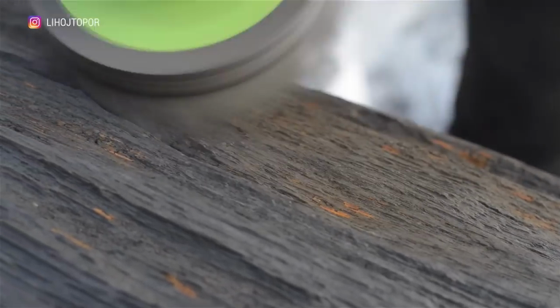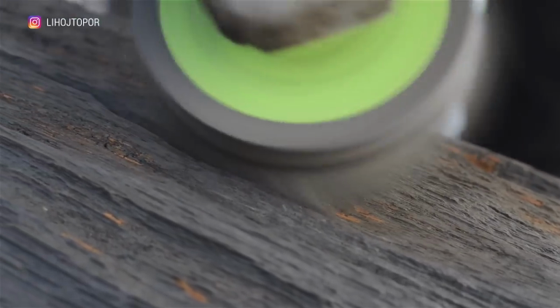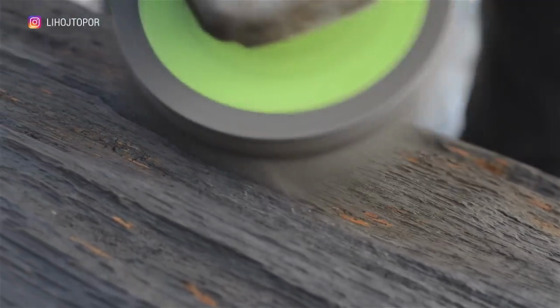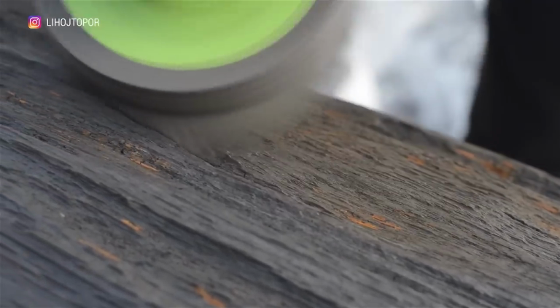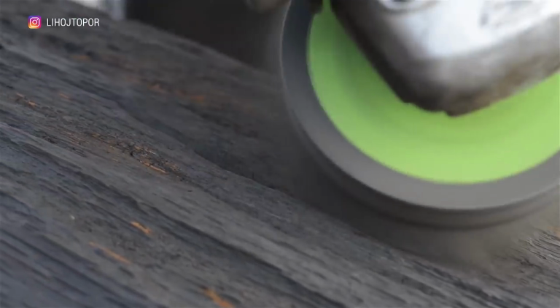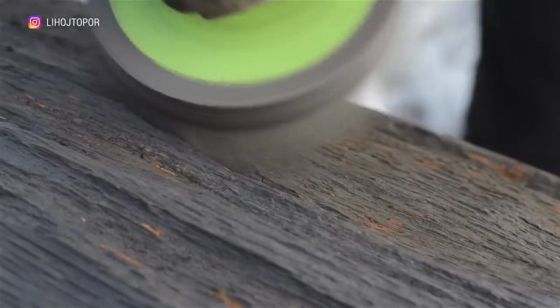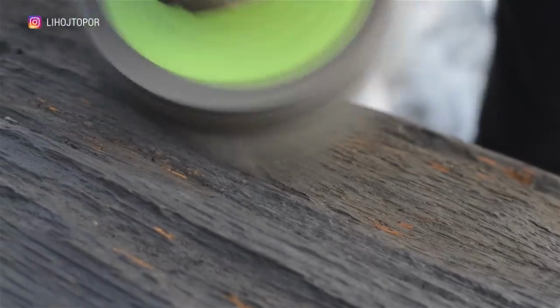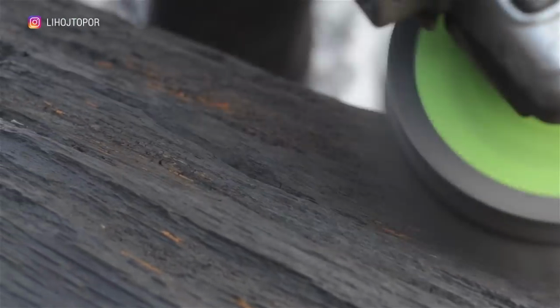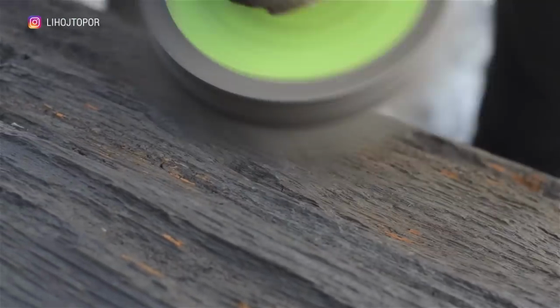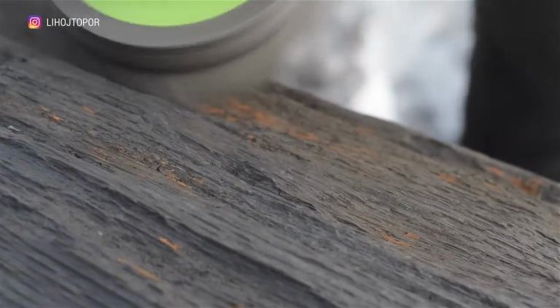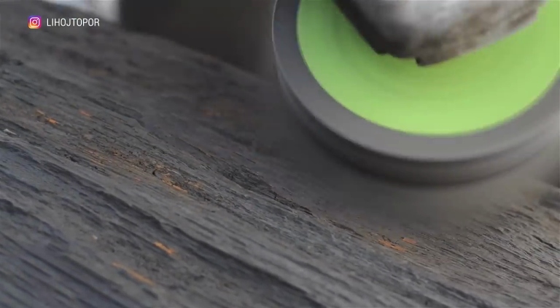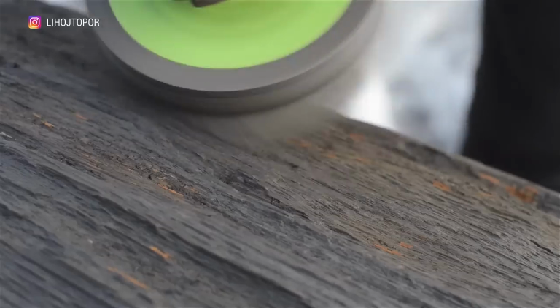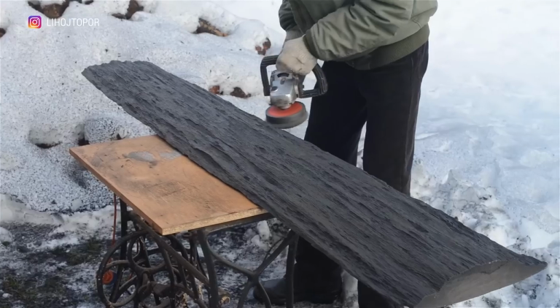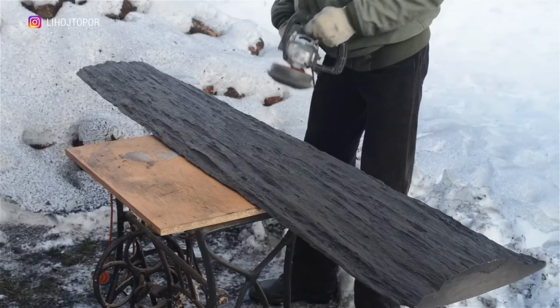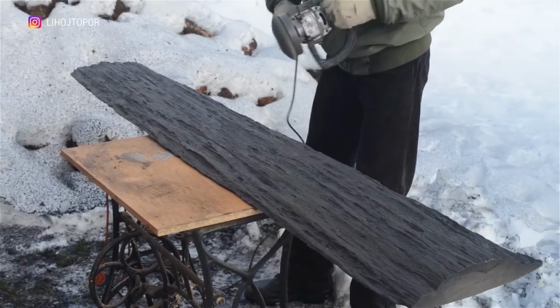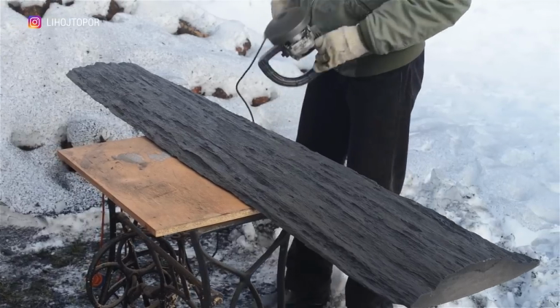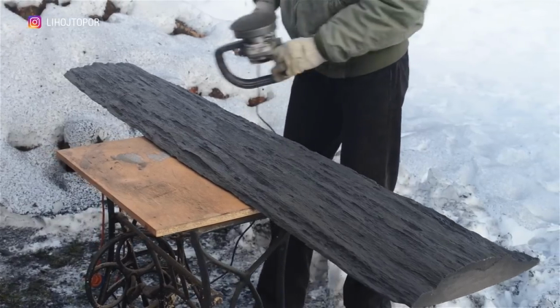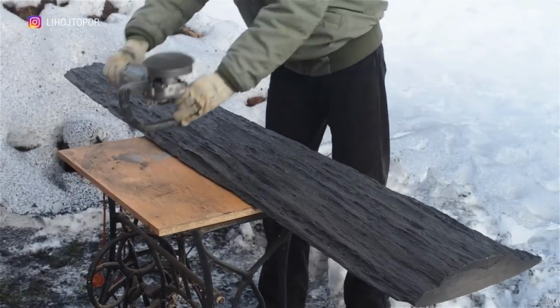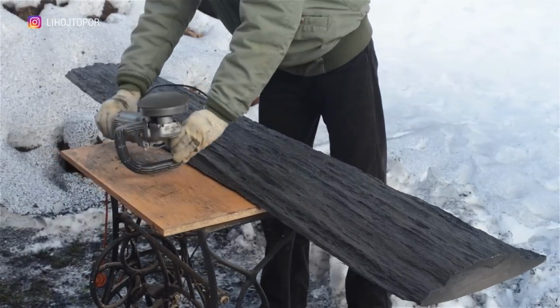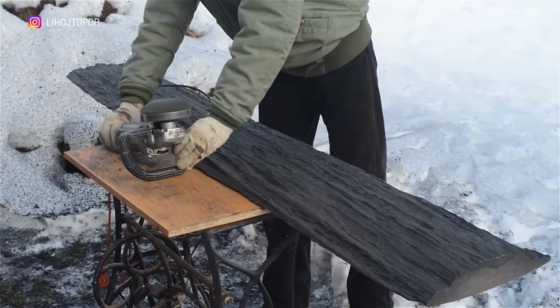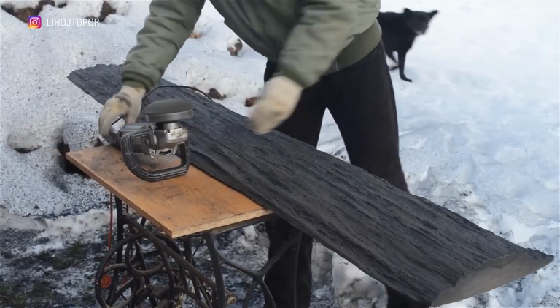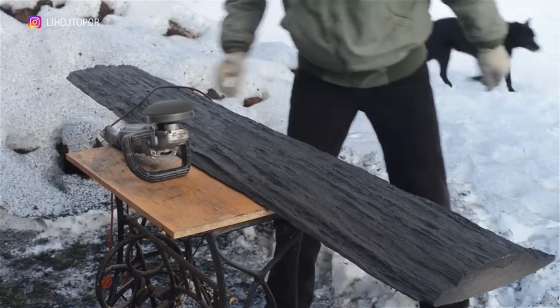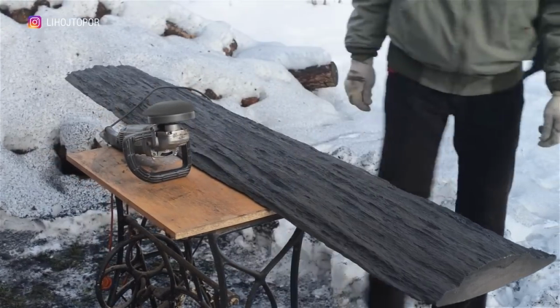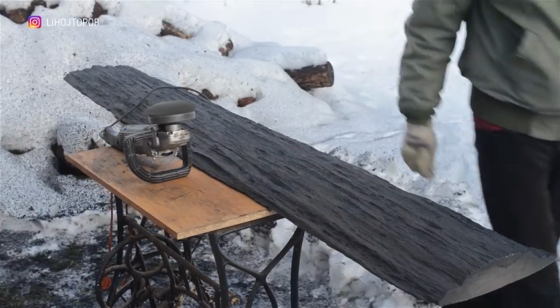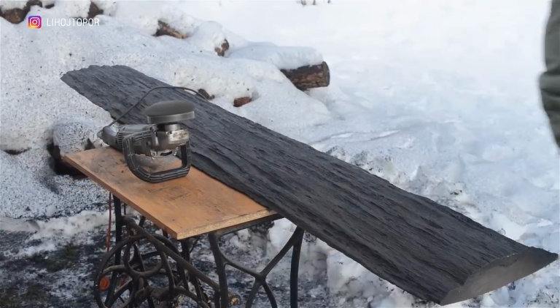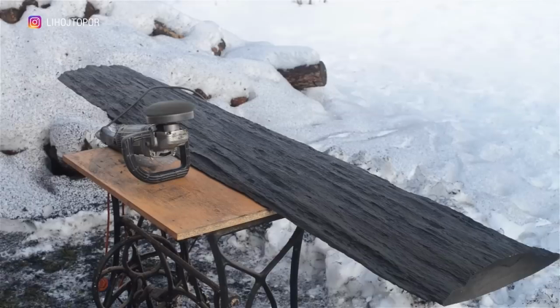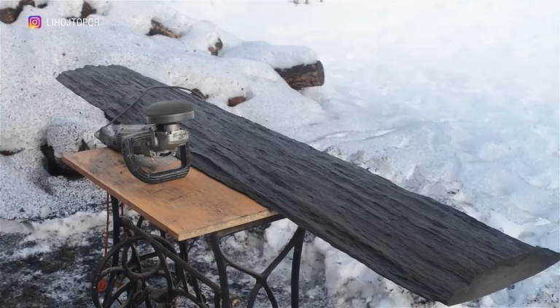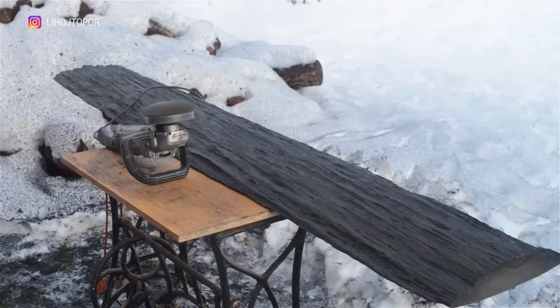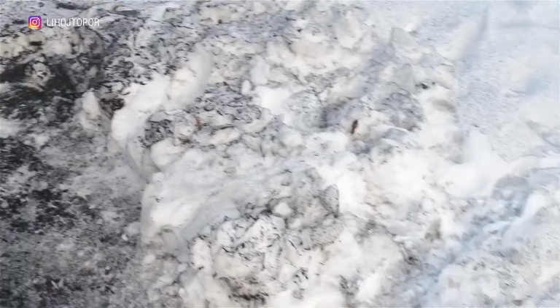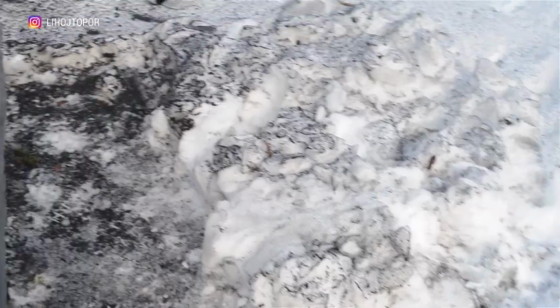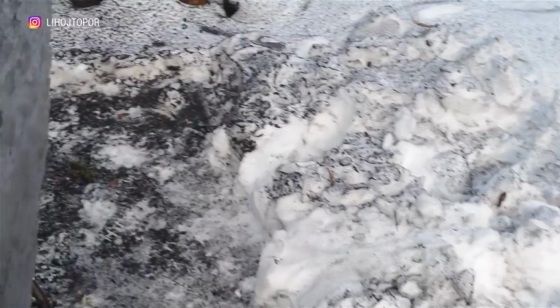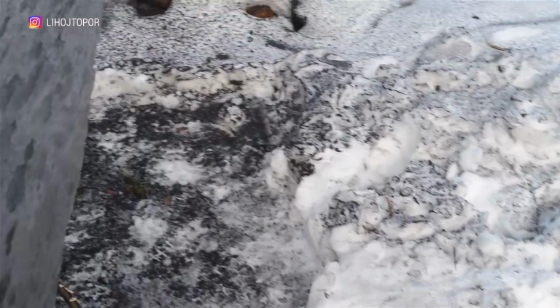In general, the longer the oak is in the water, the darker and stronger it becomes. But the bark cannot boast of such properties. It is what we remove, or rather what is left of it. And after an hour of work, we have black snow in such a workpiece, which we saw in half.